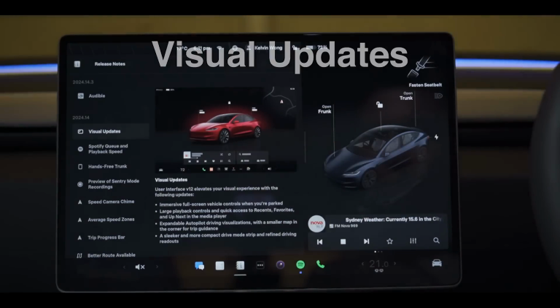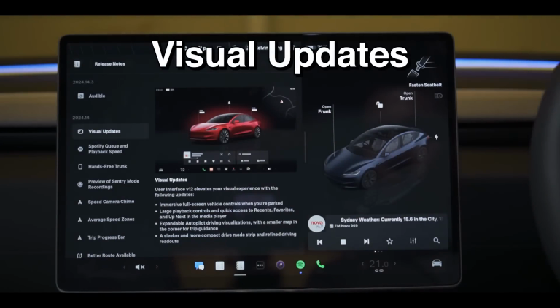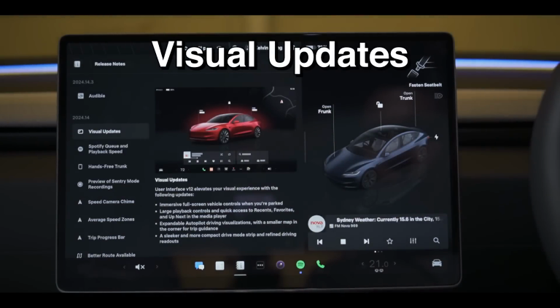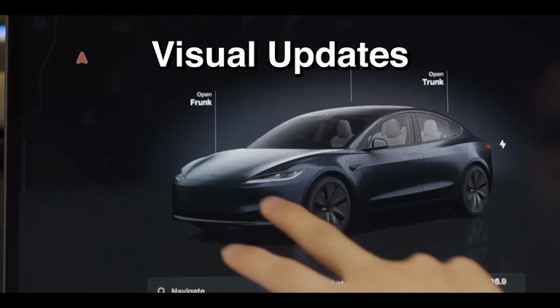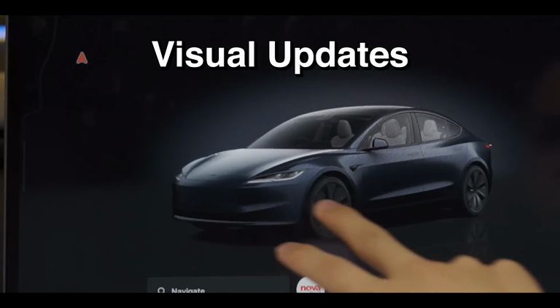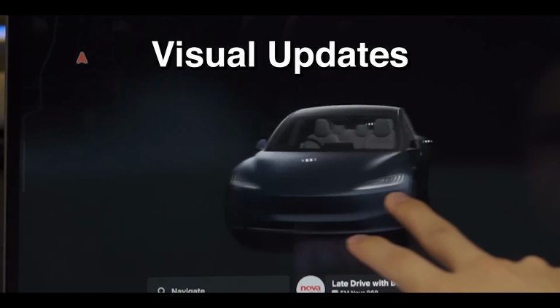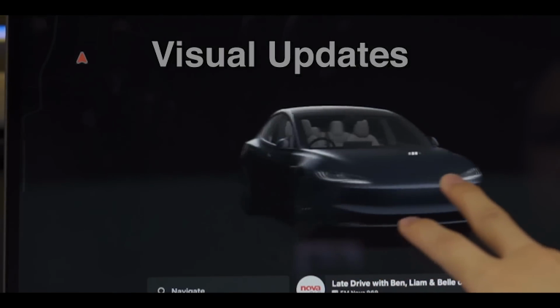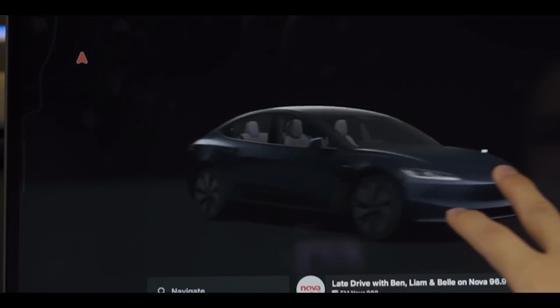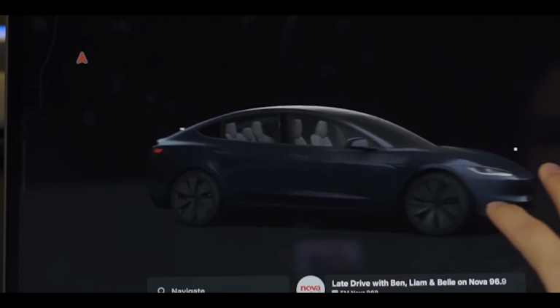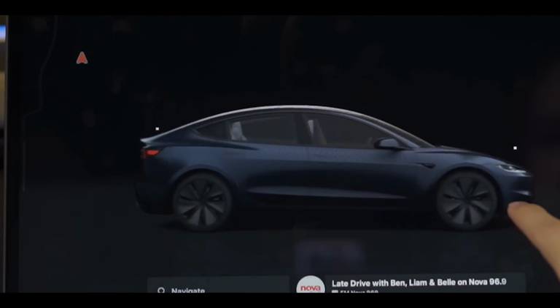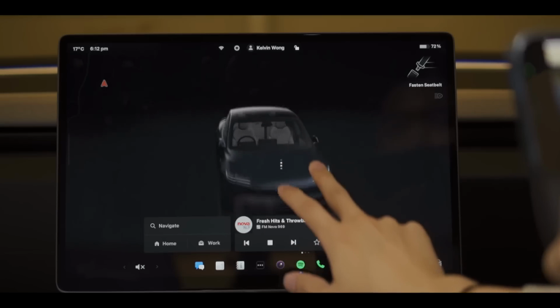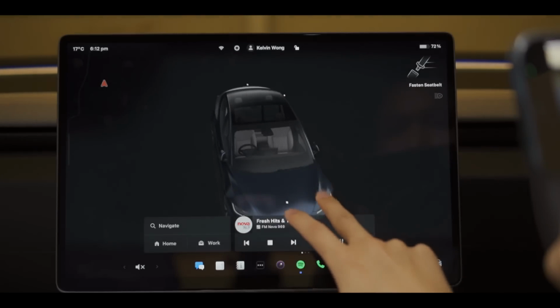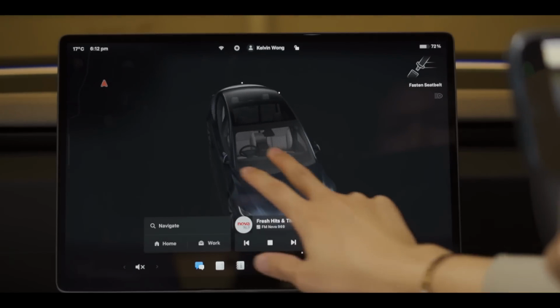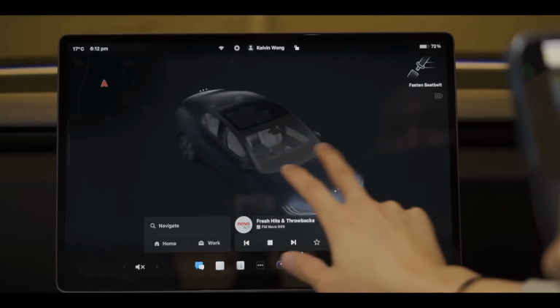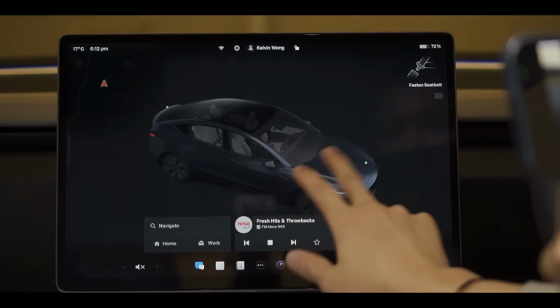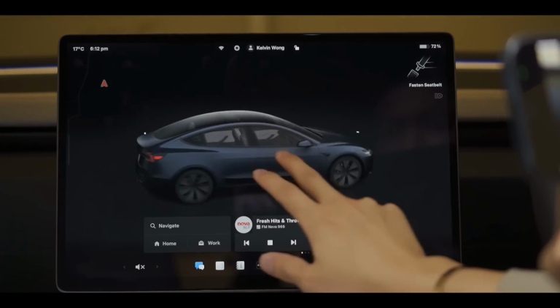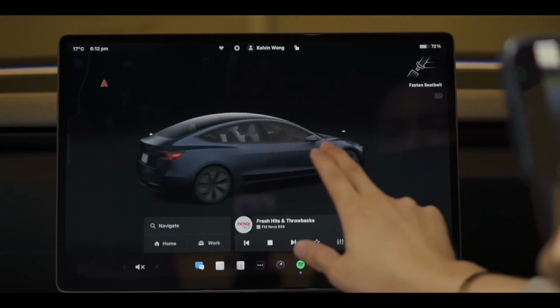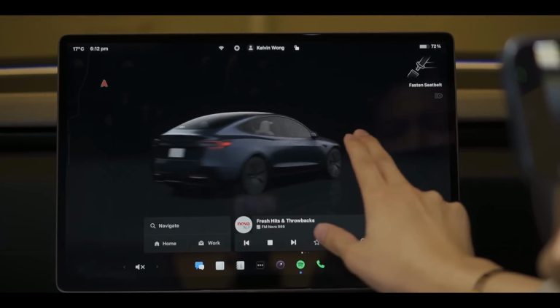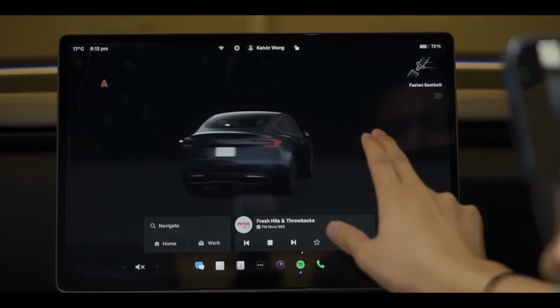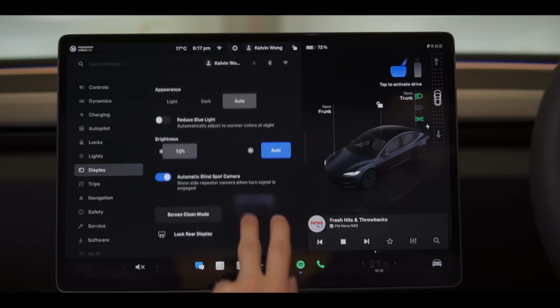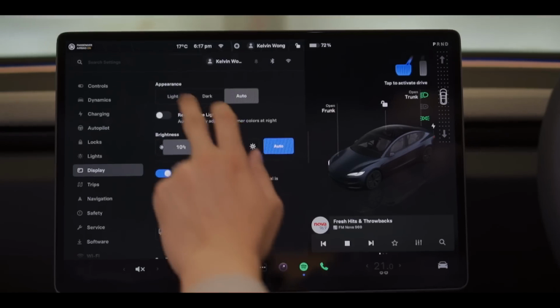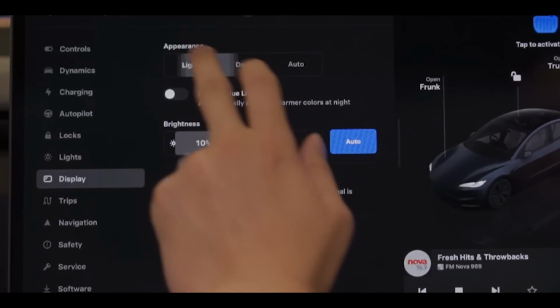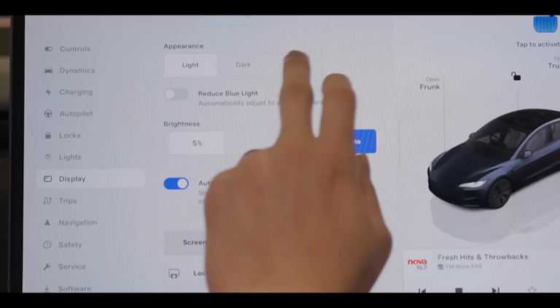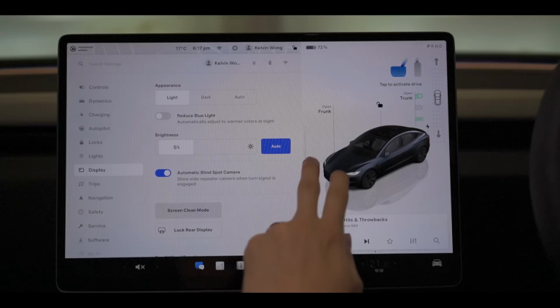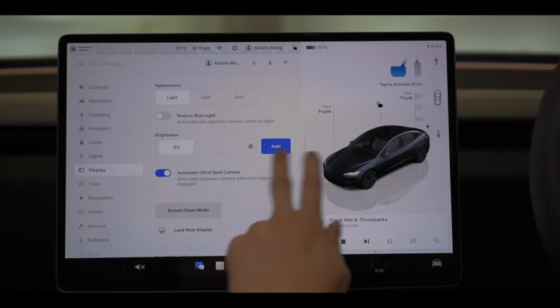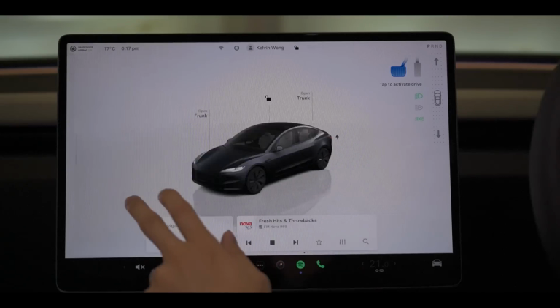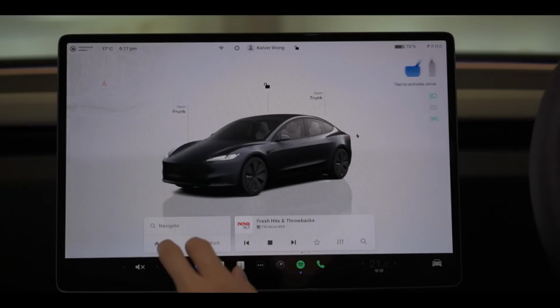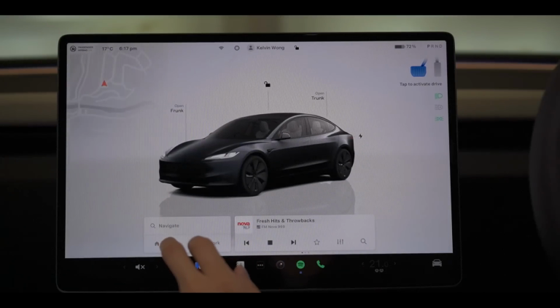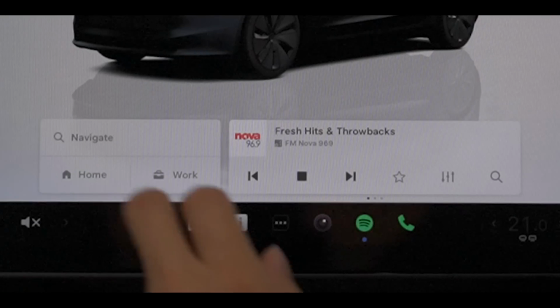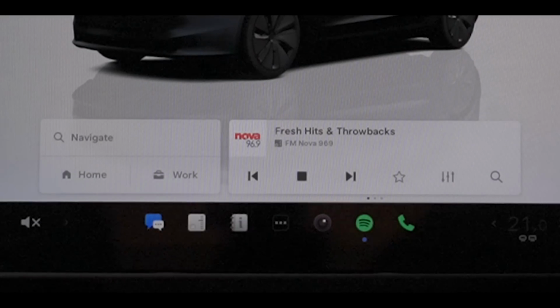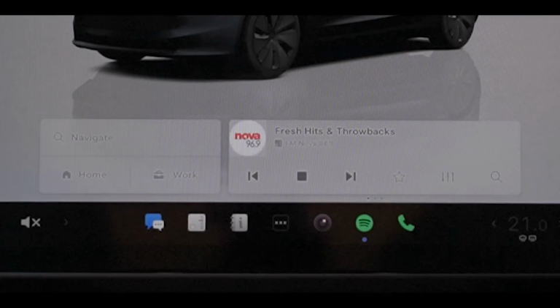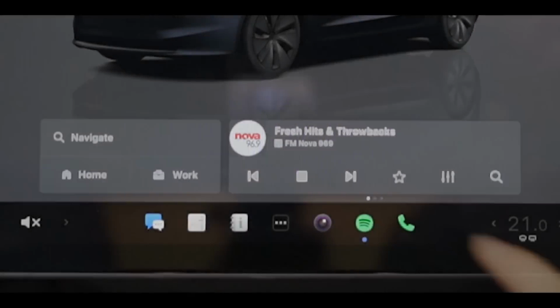First up, this new UI is great. Who knew I'd like to admire the car on the inside just as much as on the outside? Of course, you can choose between a light and a dark theme, but I think this update might have just convinced me to stay on dark mode permanently.